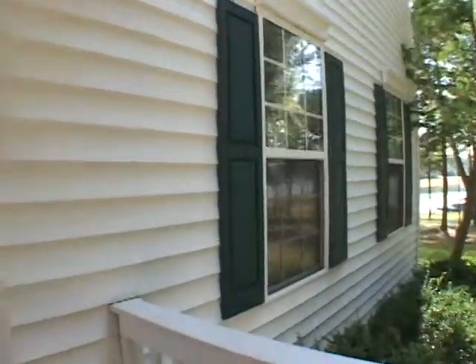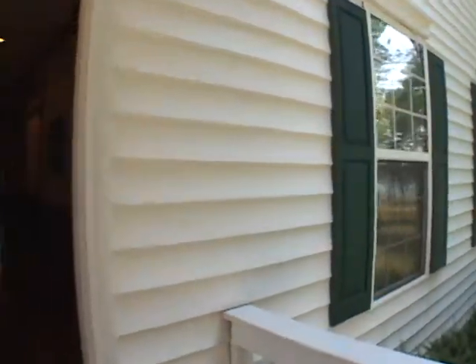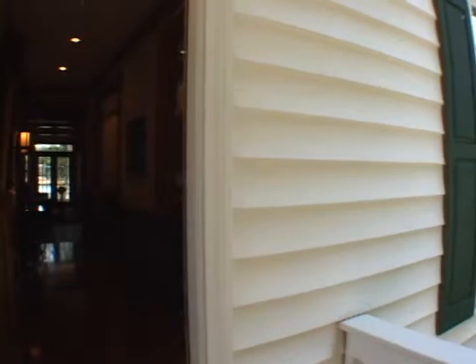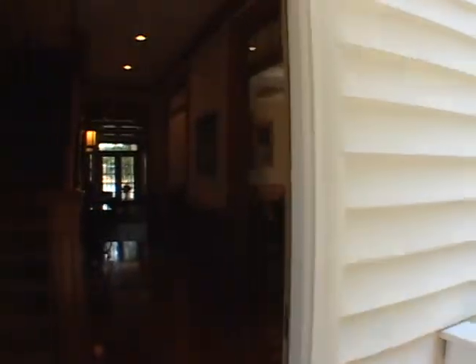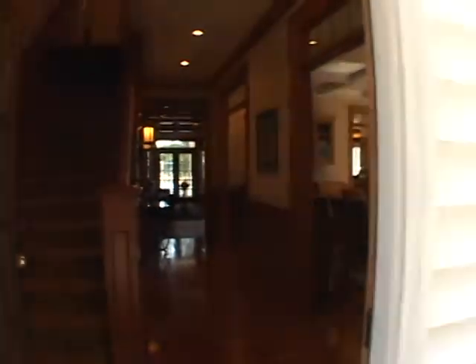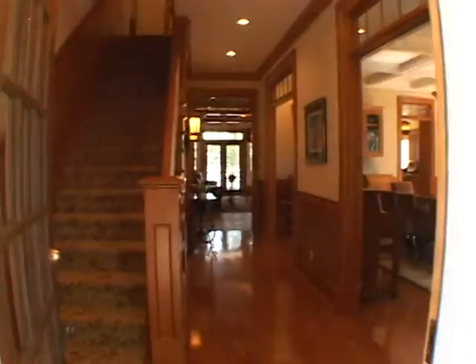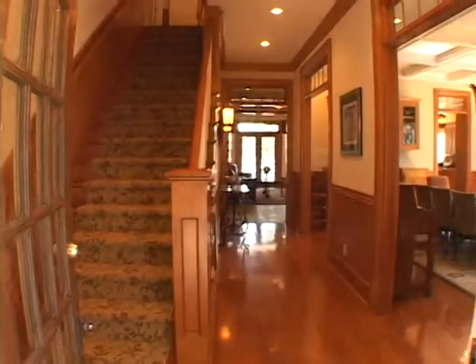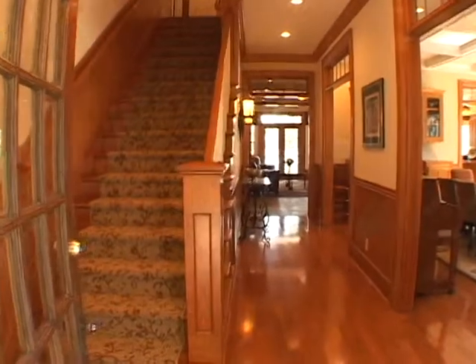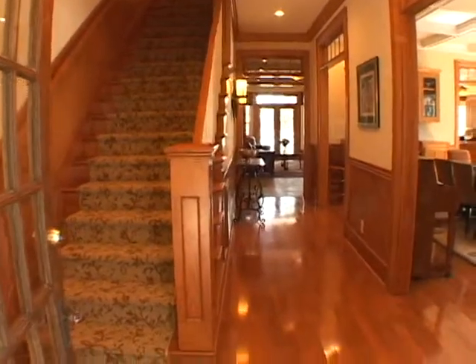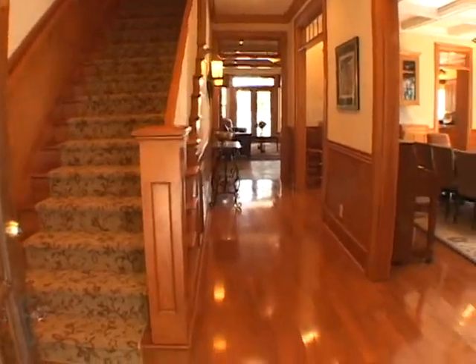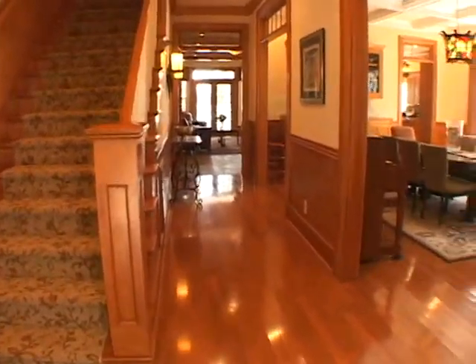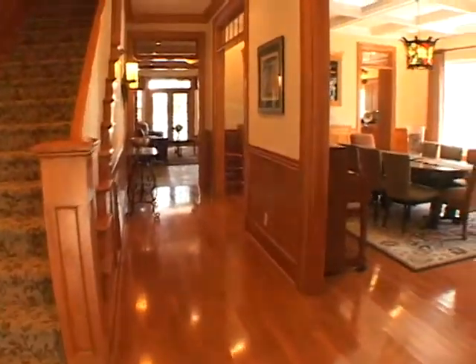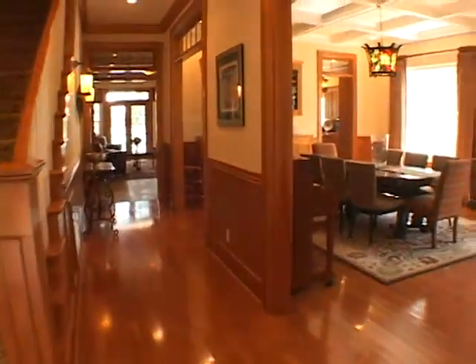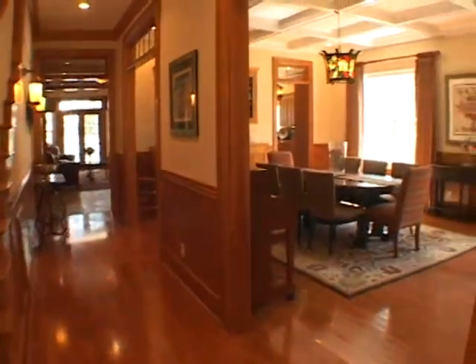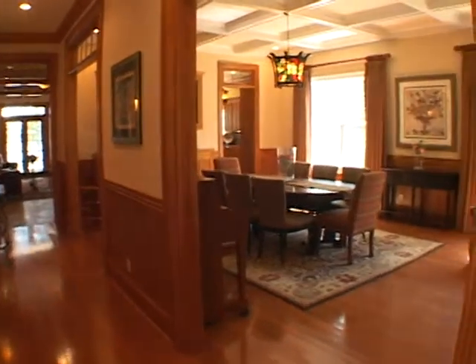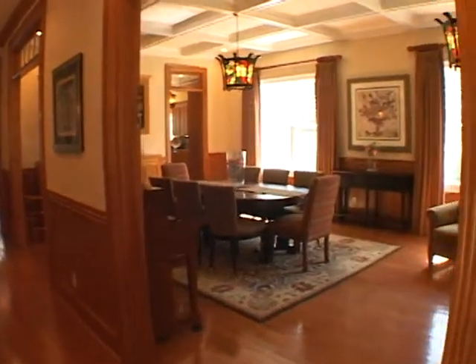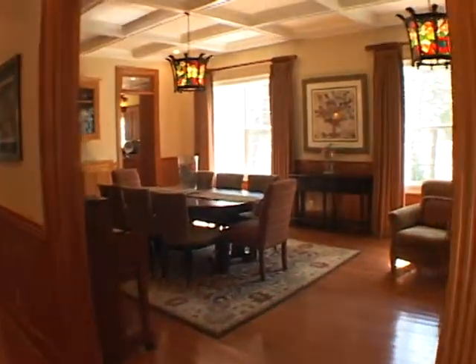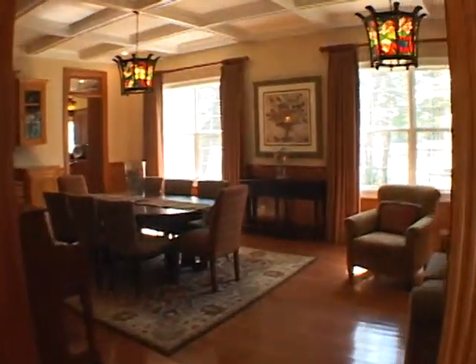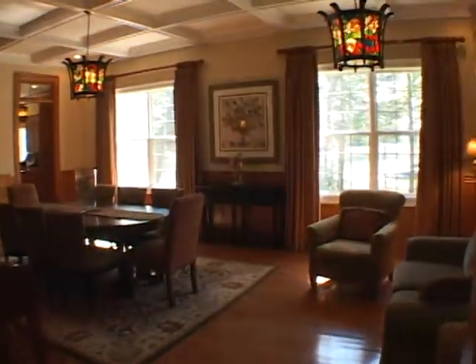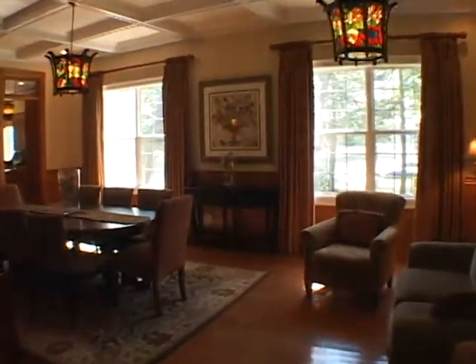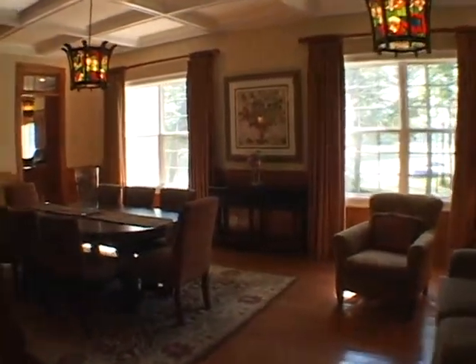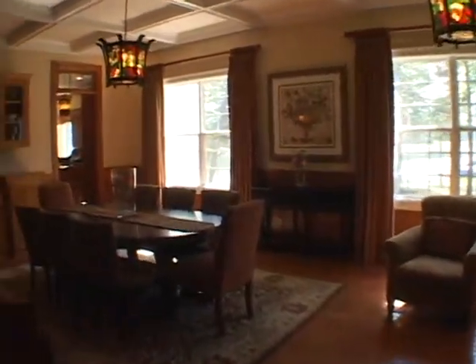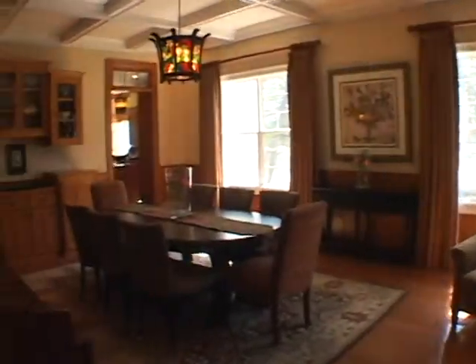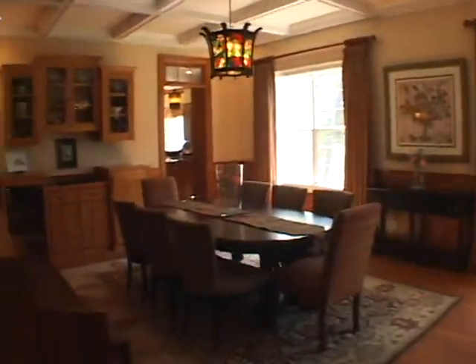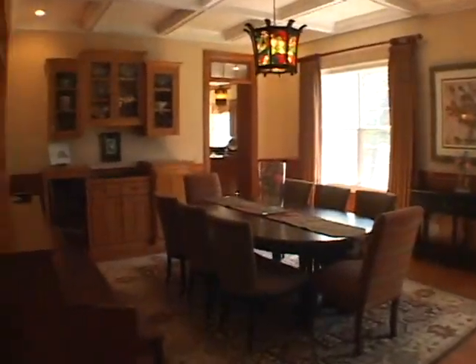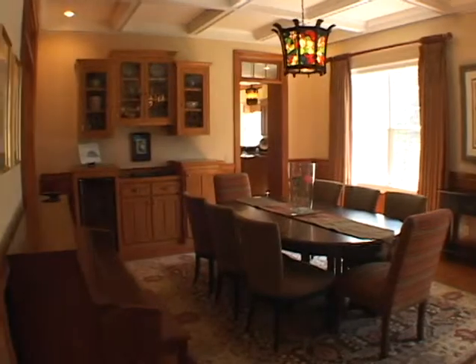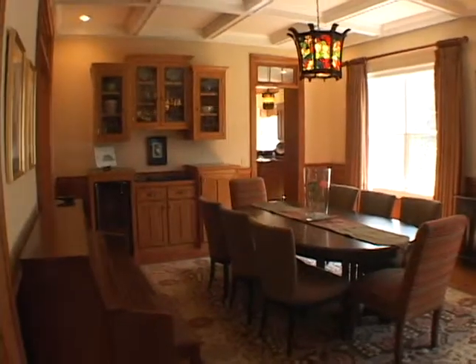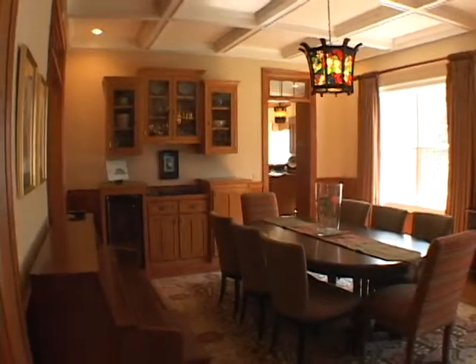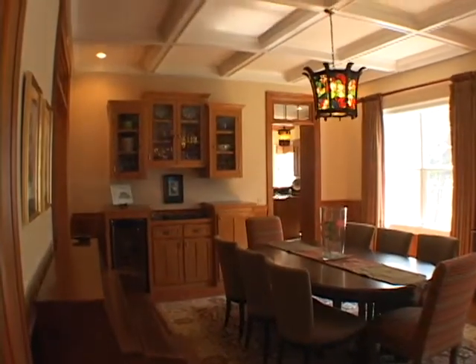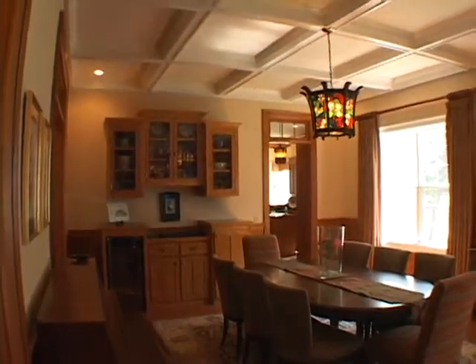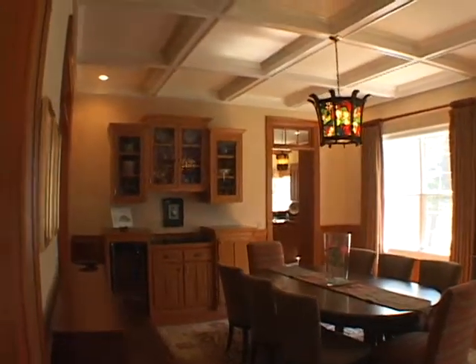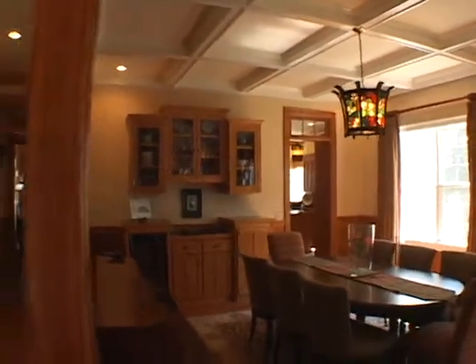As we turn, we'll enter the foyer featuring pristine hardwood flooring. Turning right is the formal dining room and it features a coffered ceiling and a beautiful wet bar.